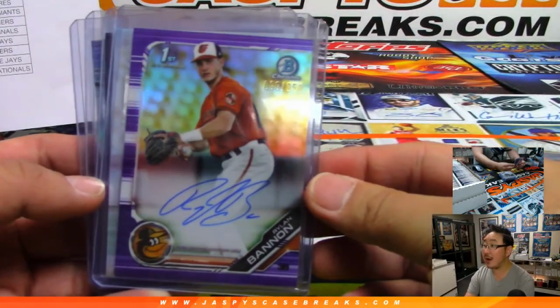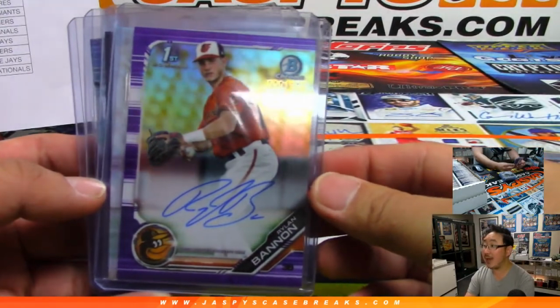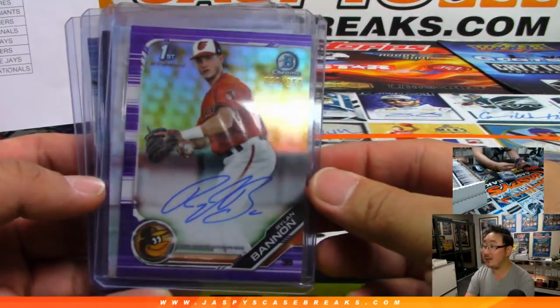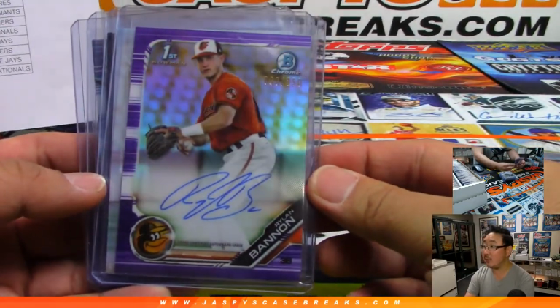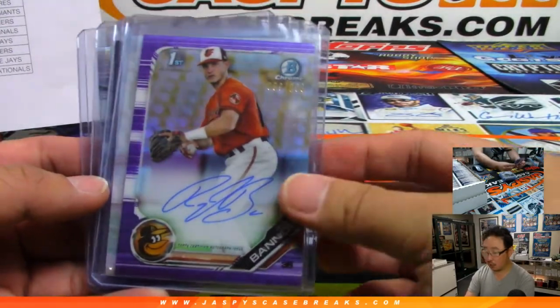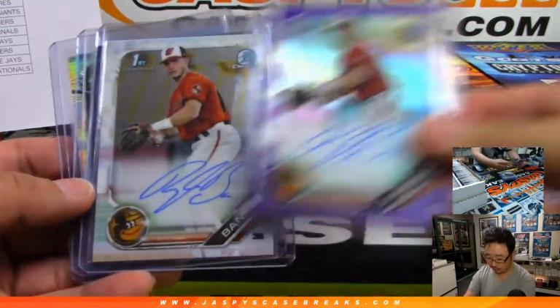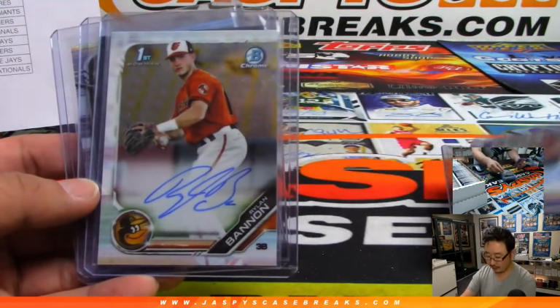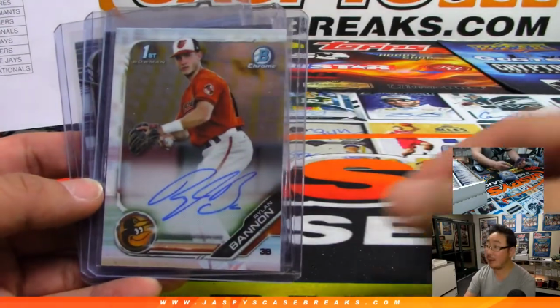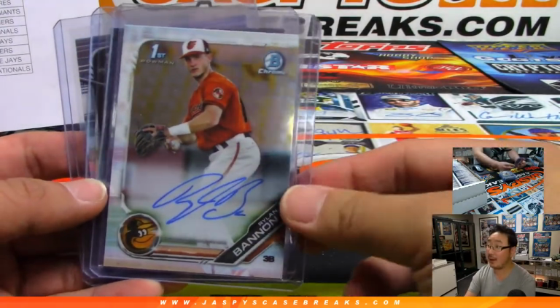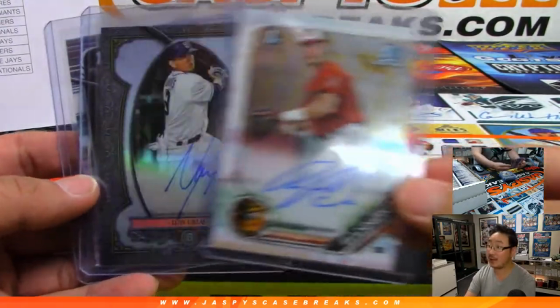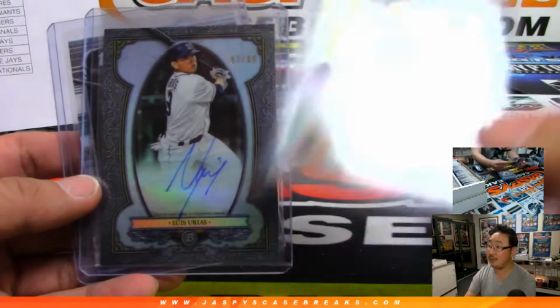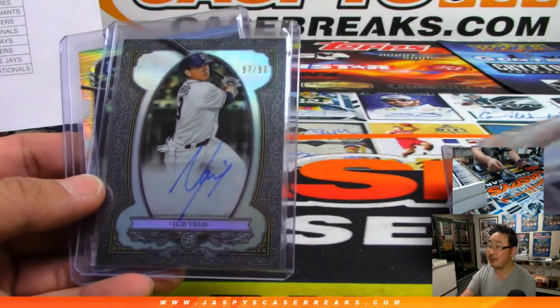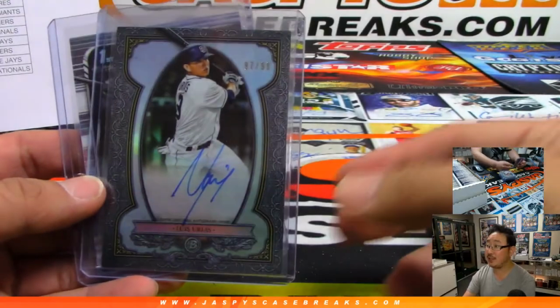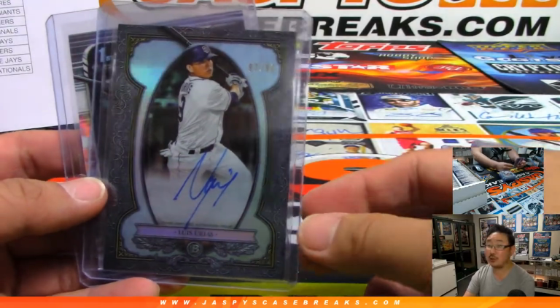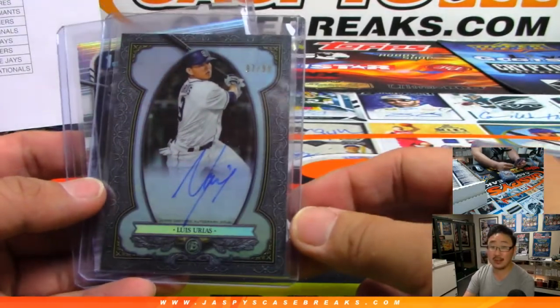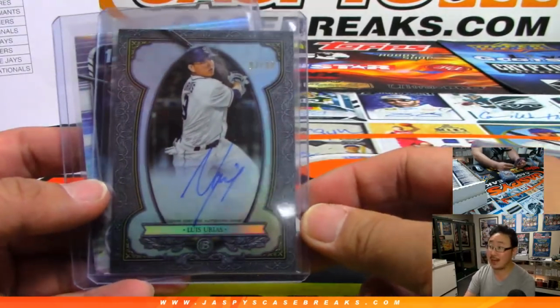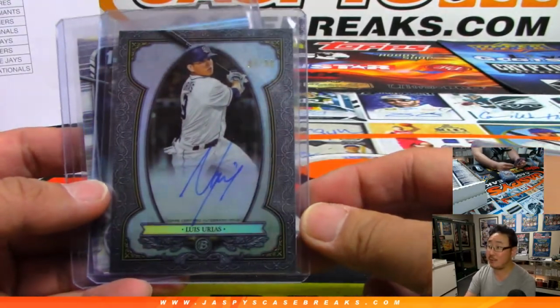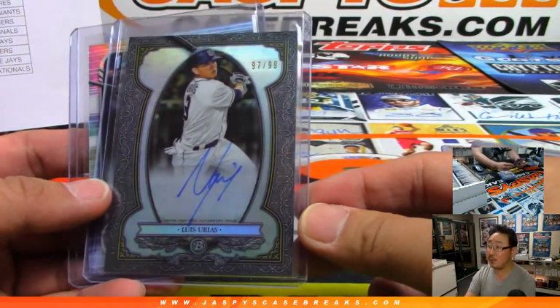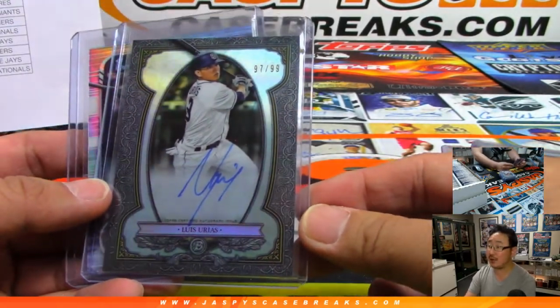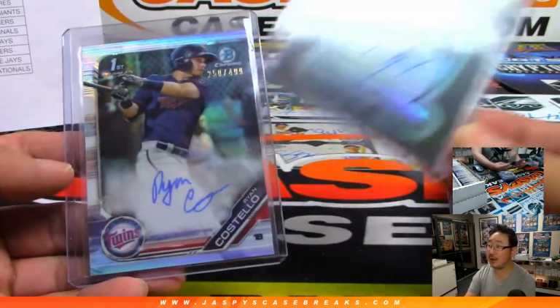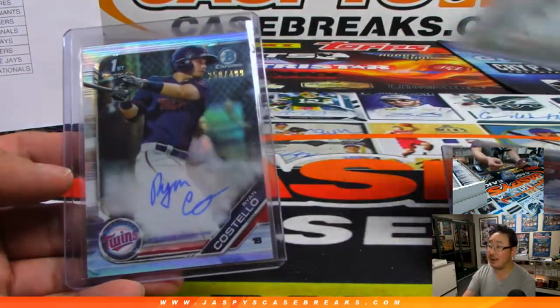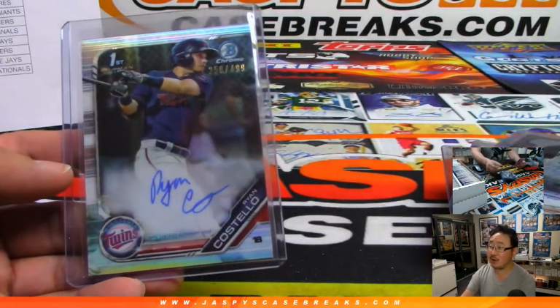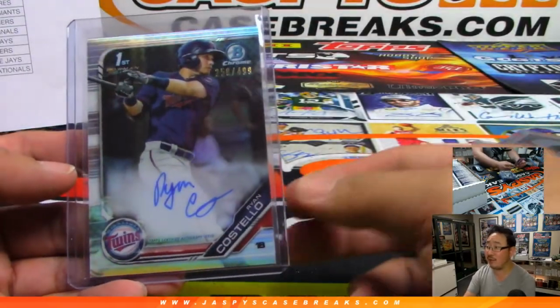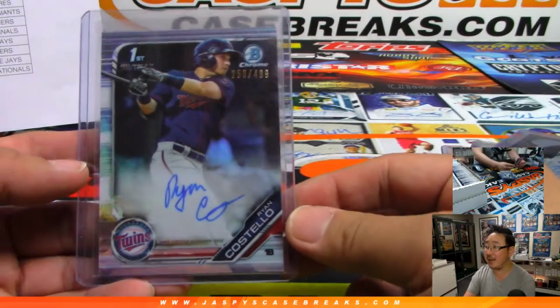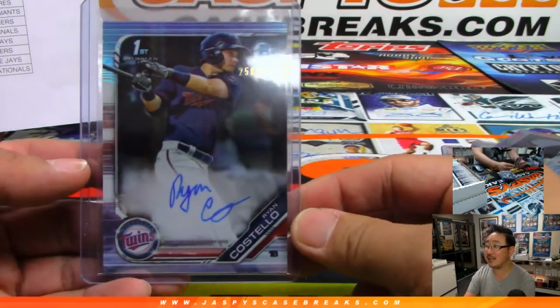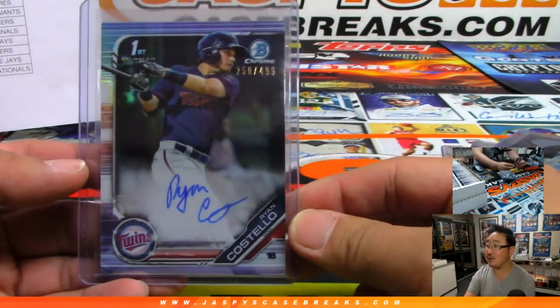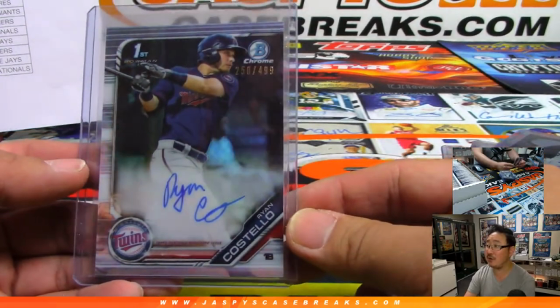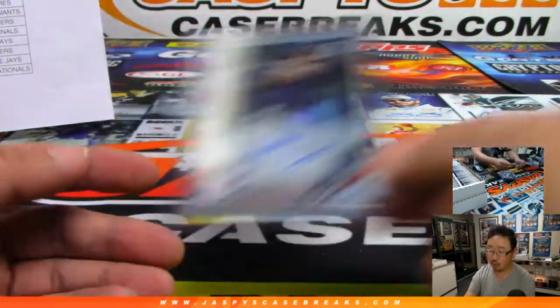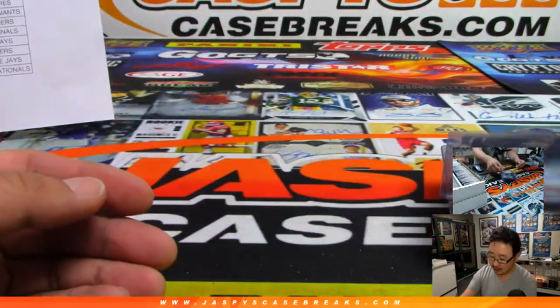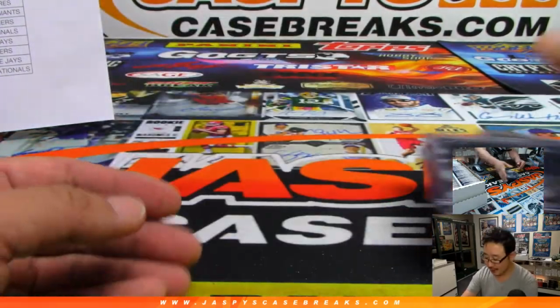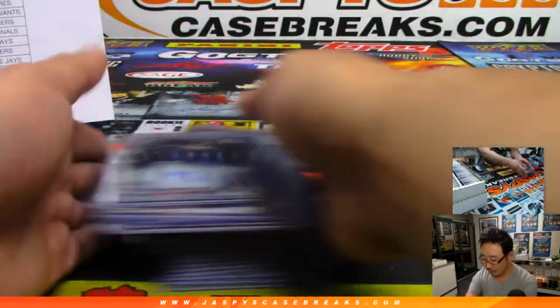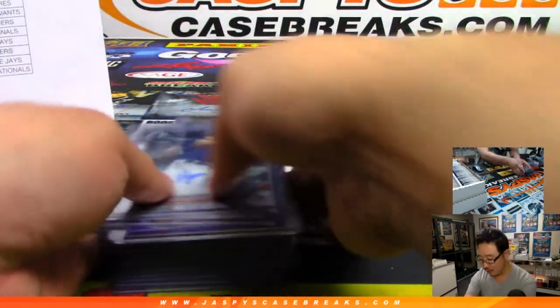Ryland Bannon — Purple Chrome to 250. Ryland Bannon base auto. Nice Luis Urias to 99, Bowman-Sterling autograph. And we start off with Ryan Costello — 250 to 499 for the Twins.